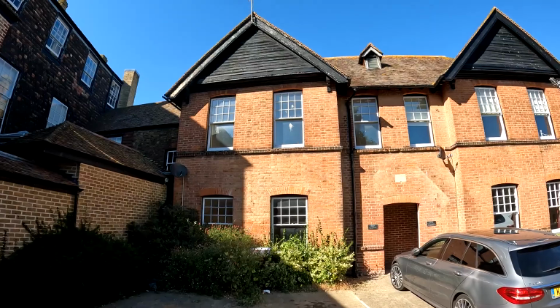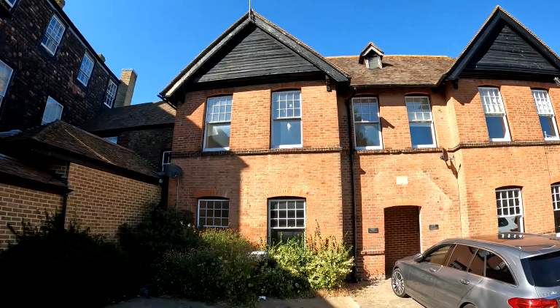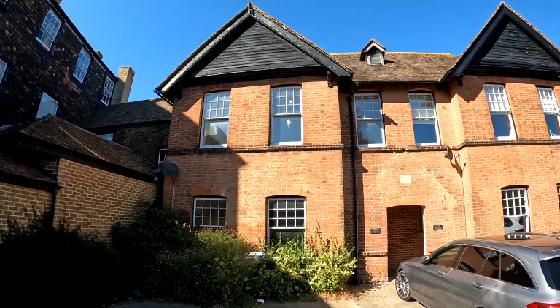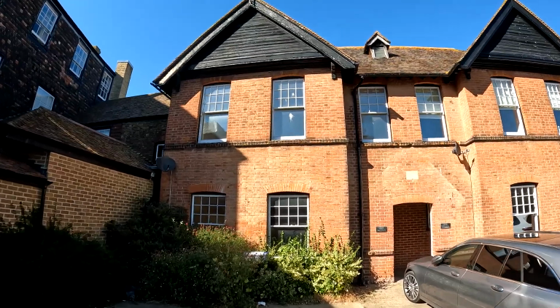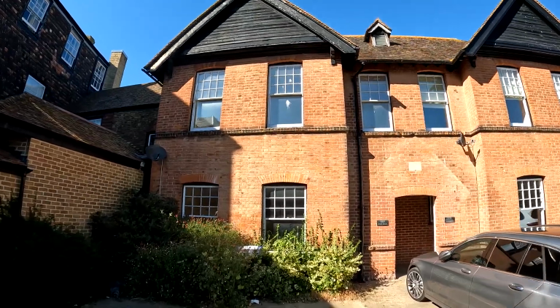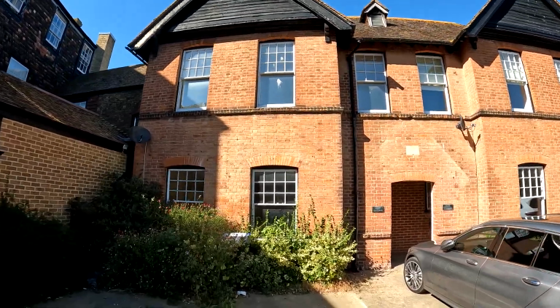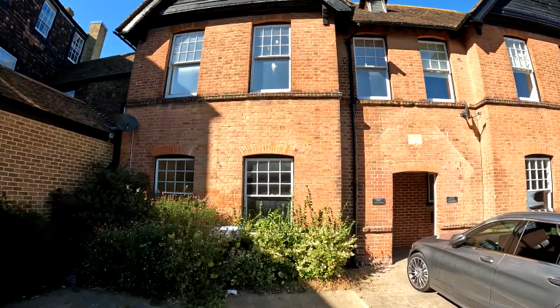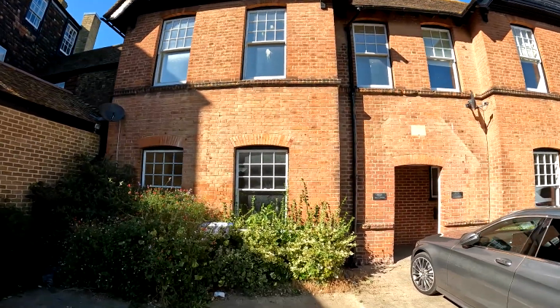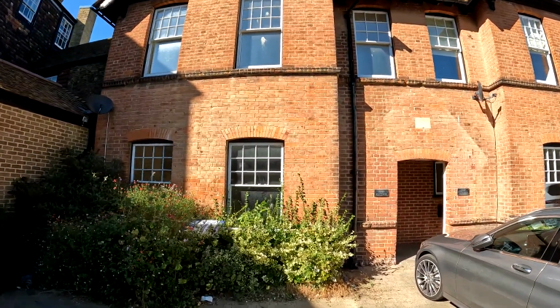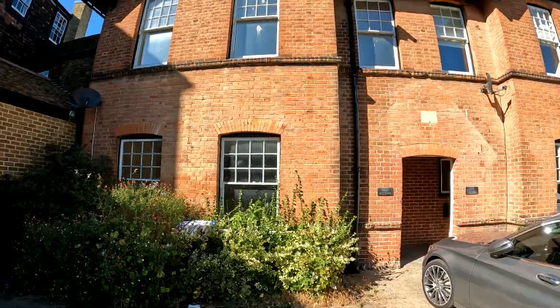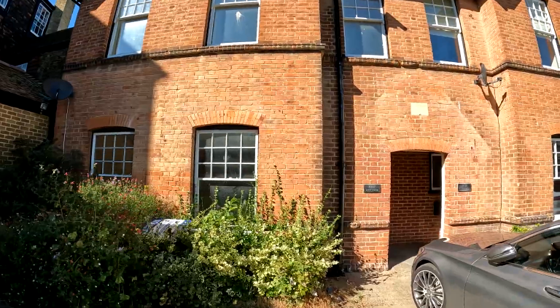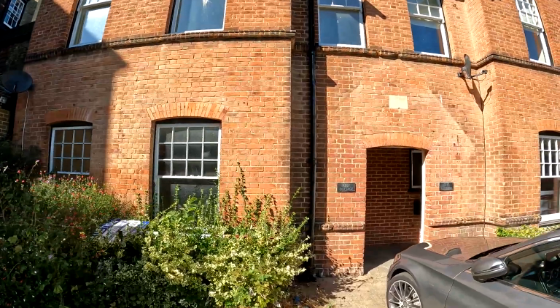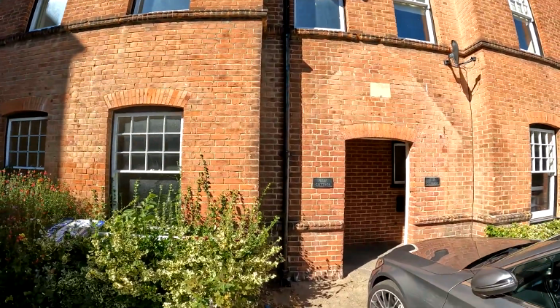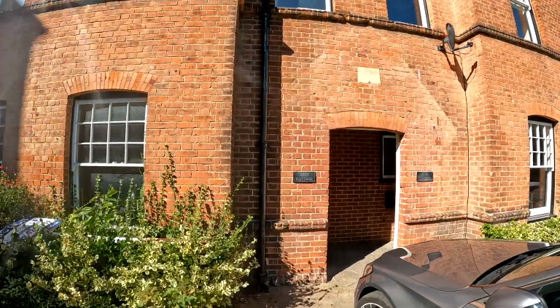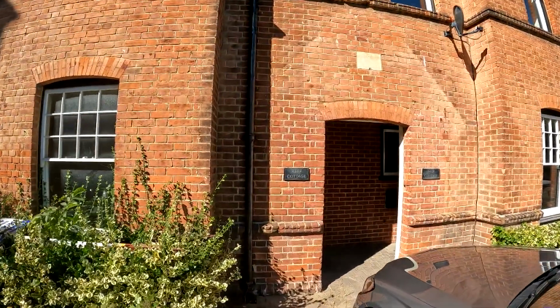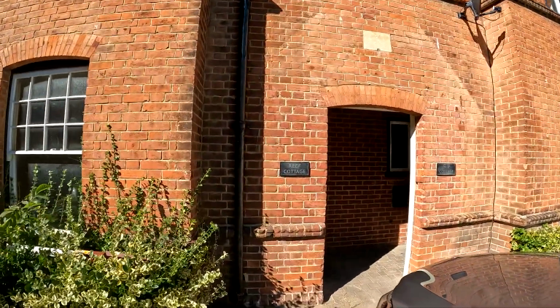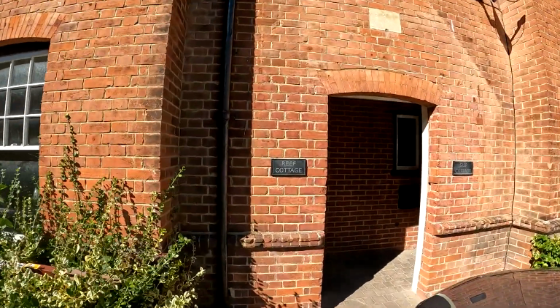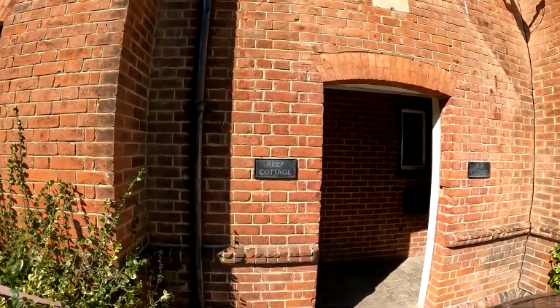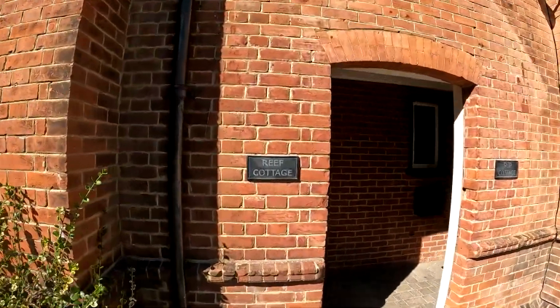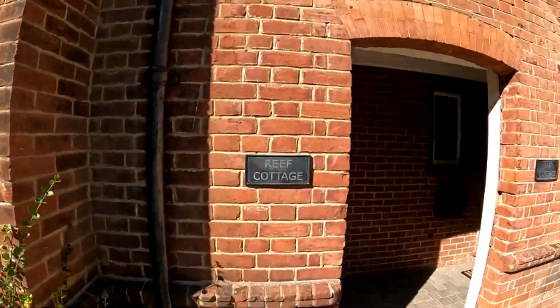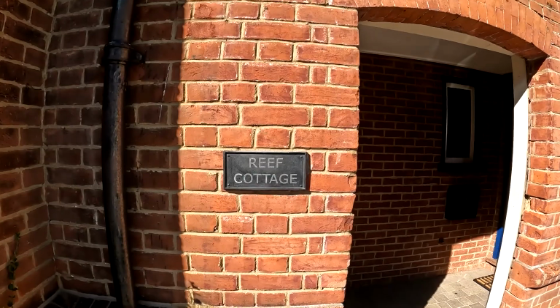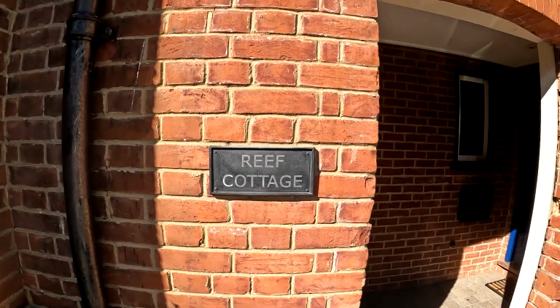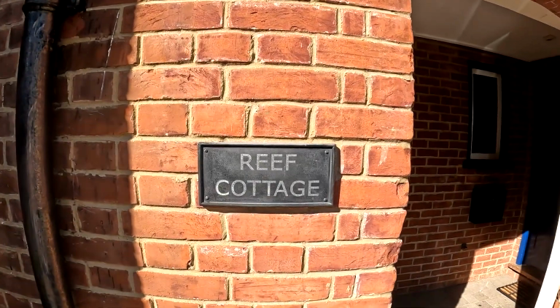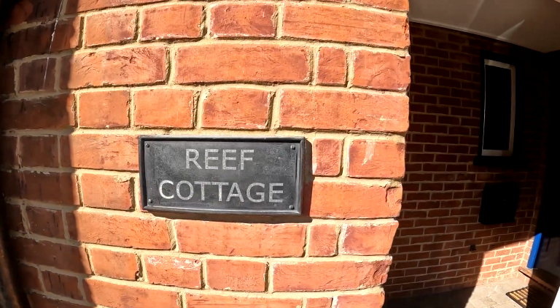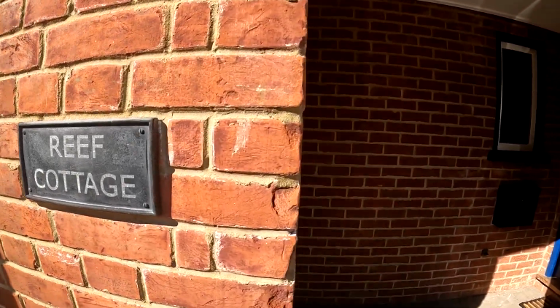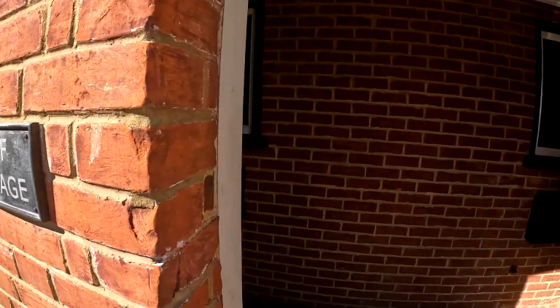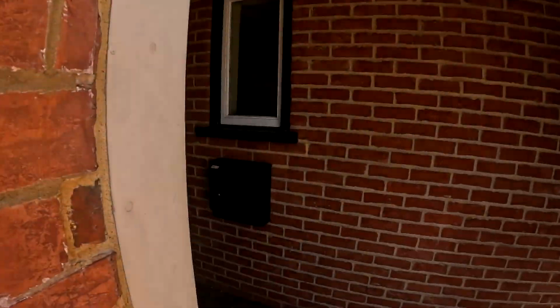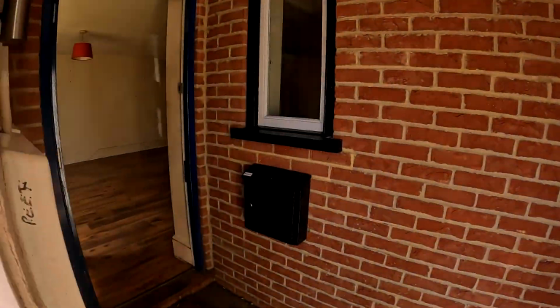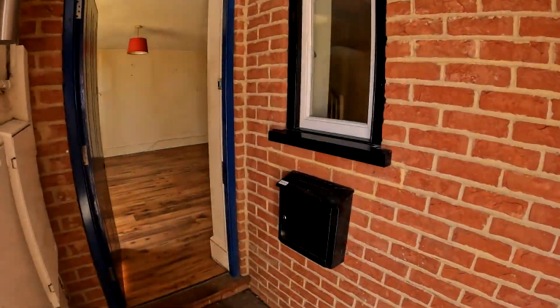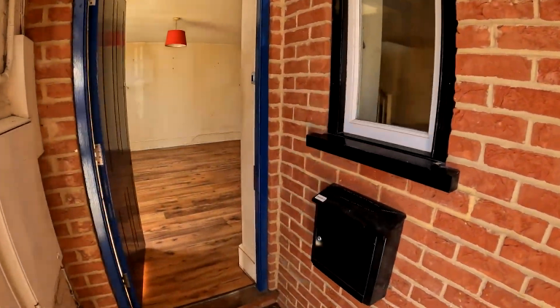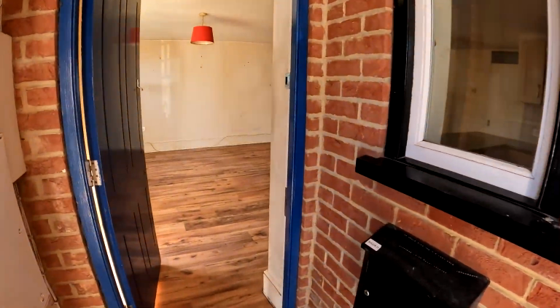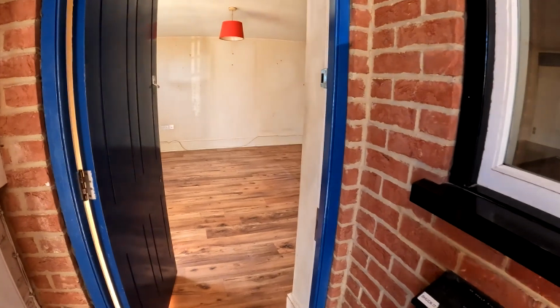Hello, it's Elliot from Kent Estate Agencies and today we're in Whitstable taking a look at Reef Cottage in Knott's Yard. This property is right smack bang in the heart of Whitstable, so if this is the area that you need to be in, look no further.